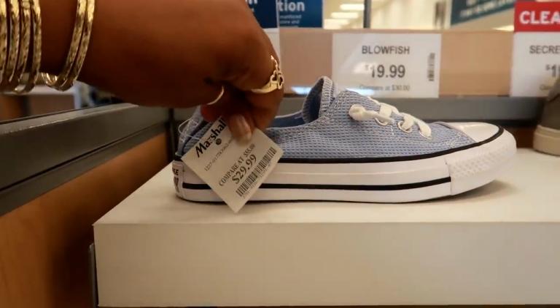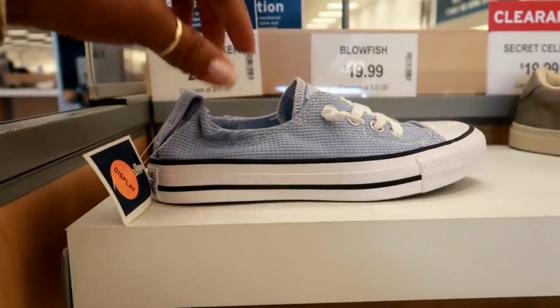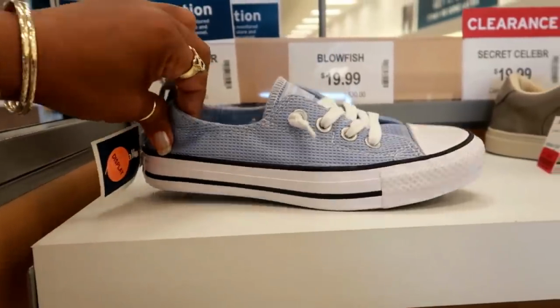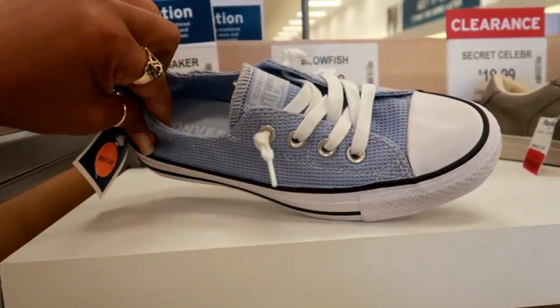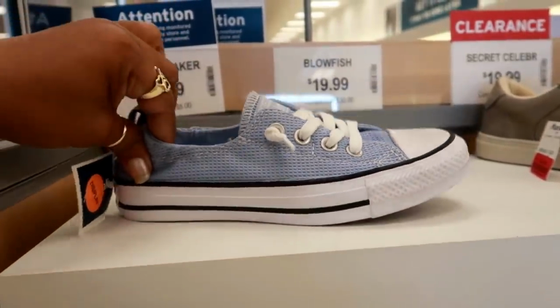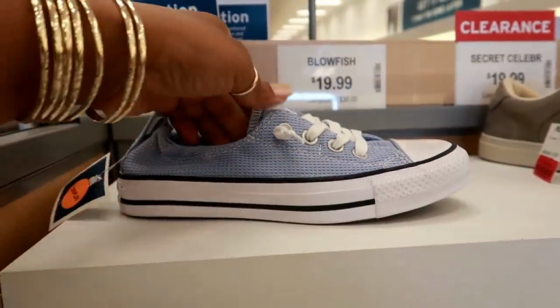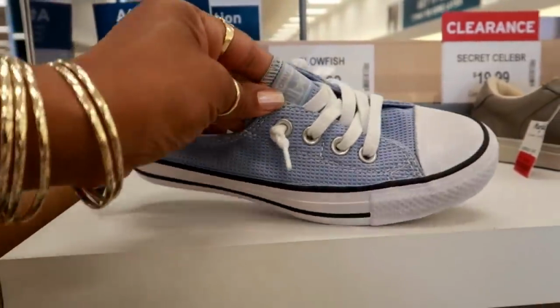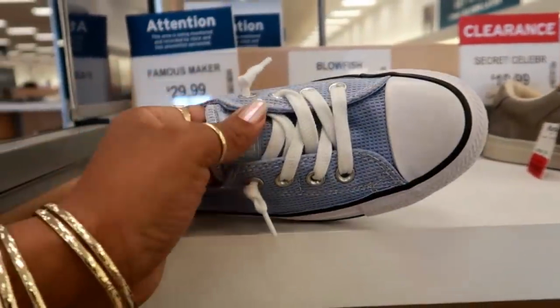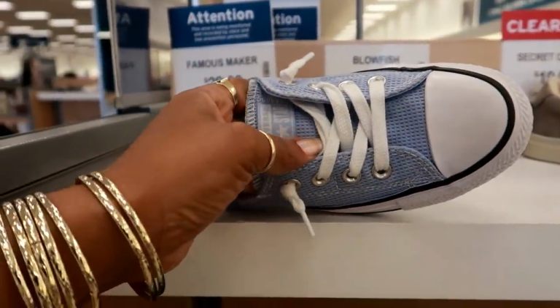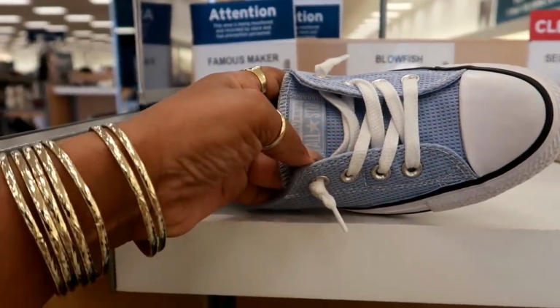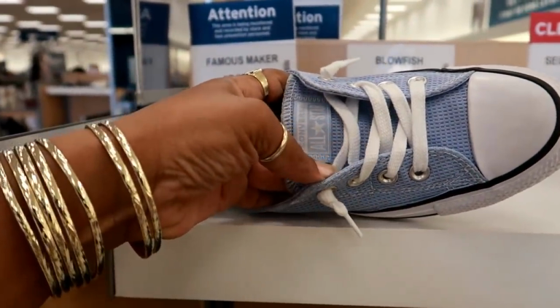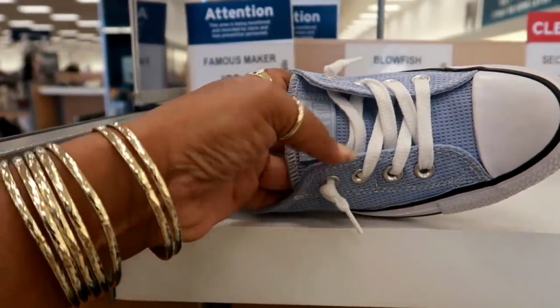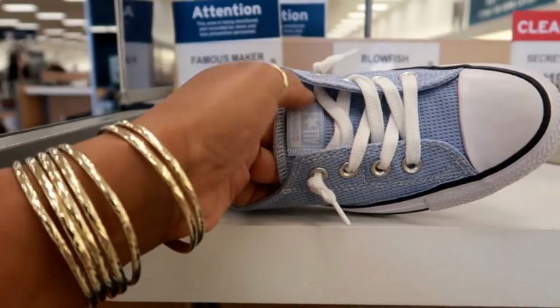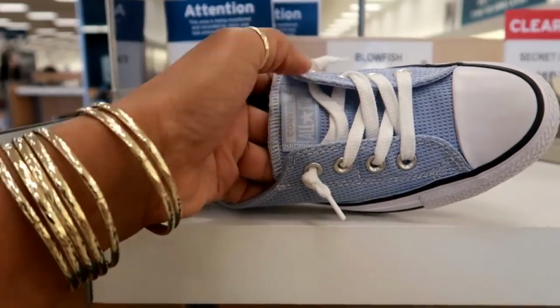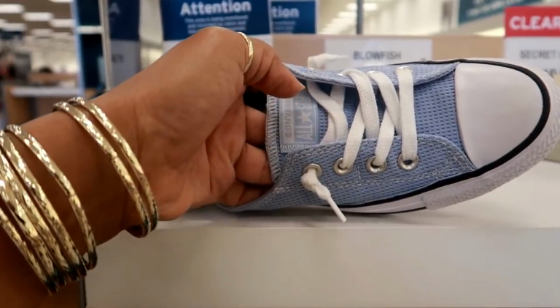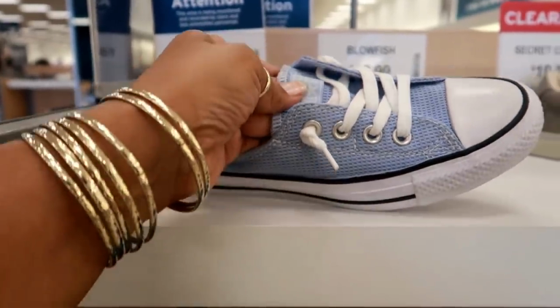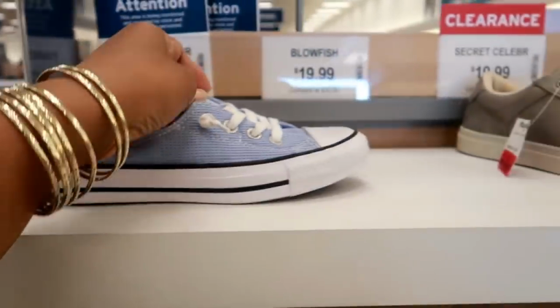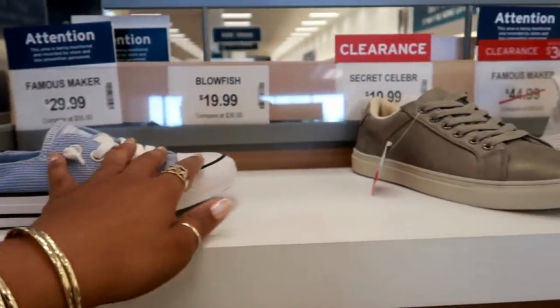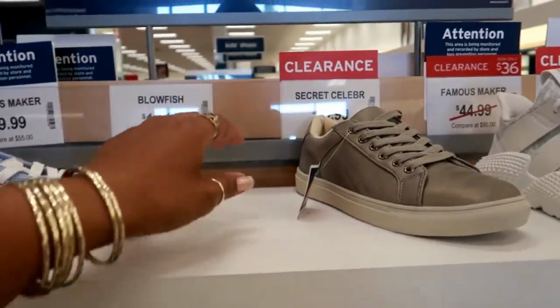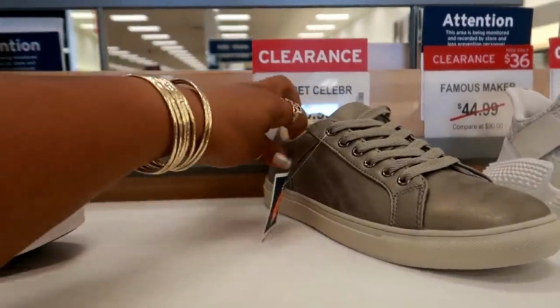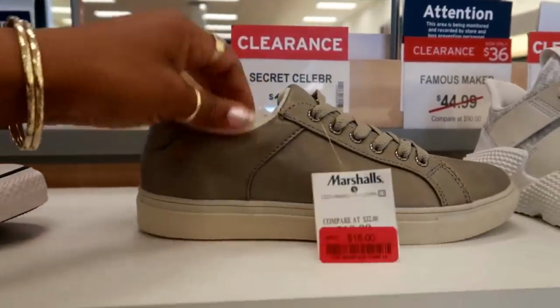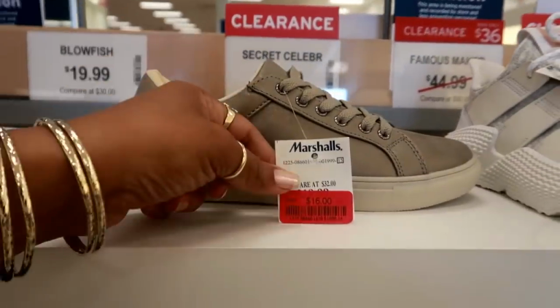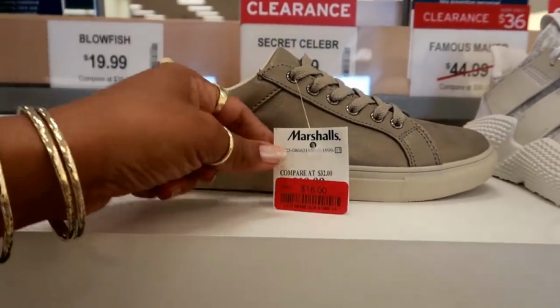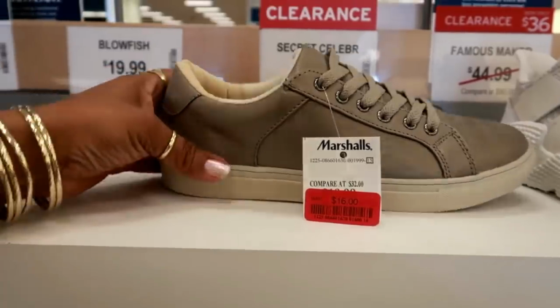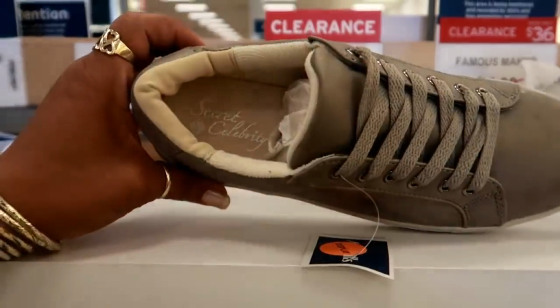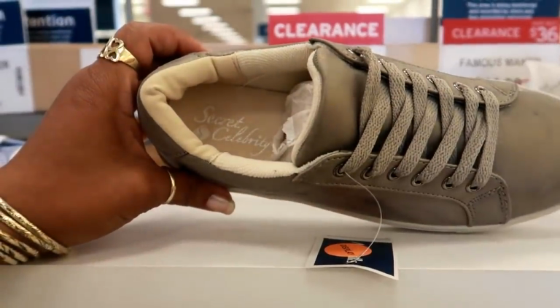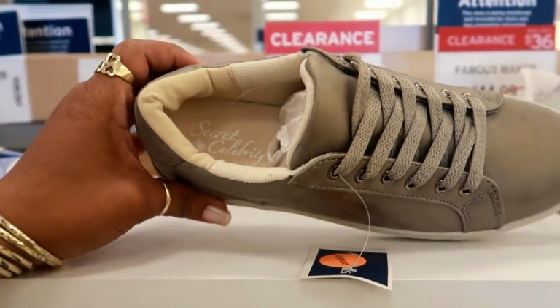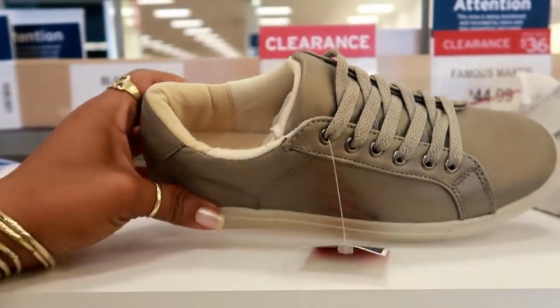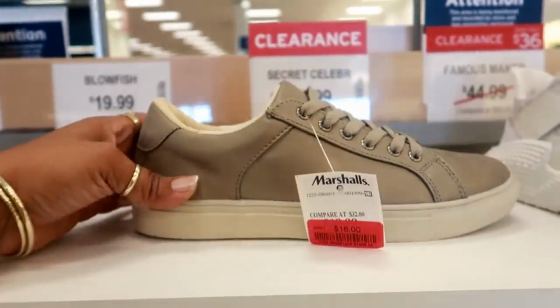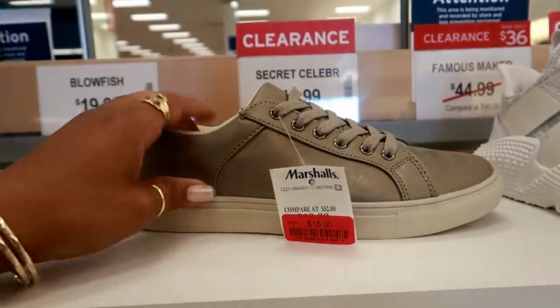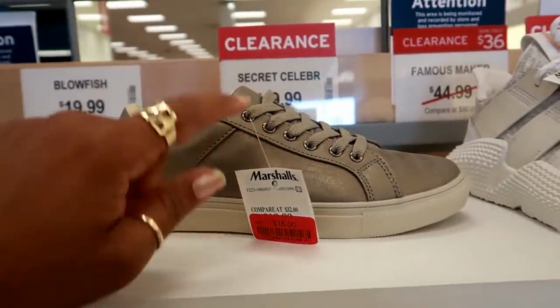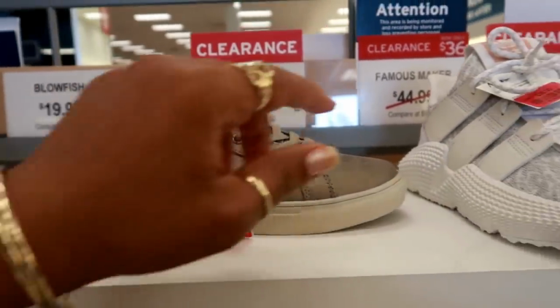These are $29.99. I like those because the shoelaces don't need to be tight — you can just knot them like that. These are on clearance, $16. Secret Celebrity — never heard of those. Kind of cute.